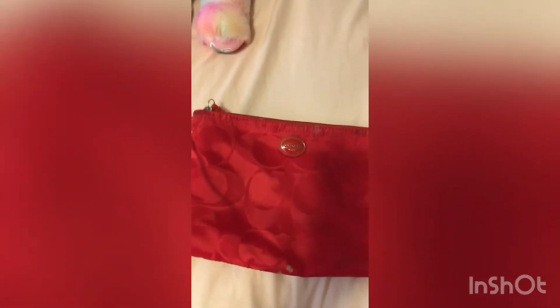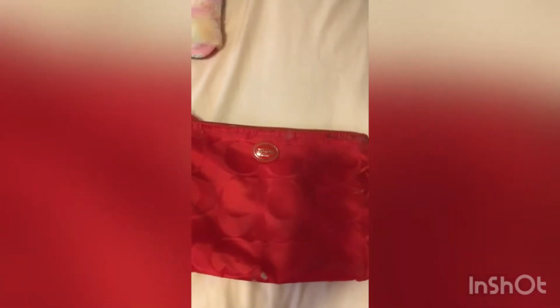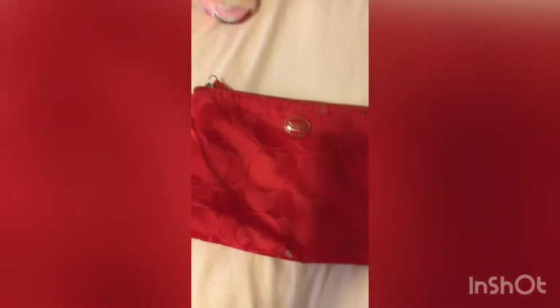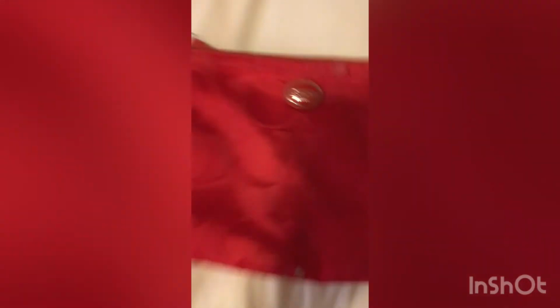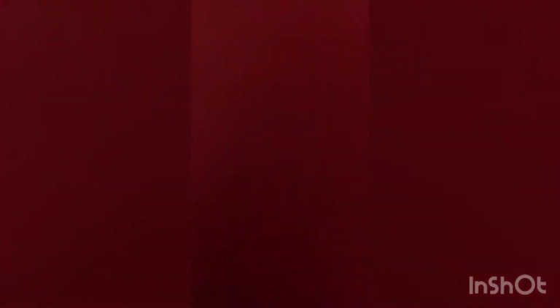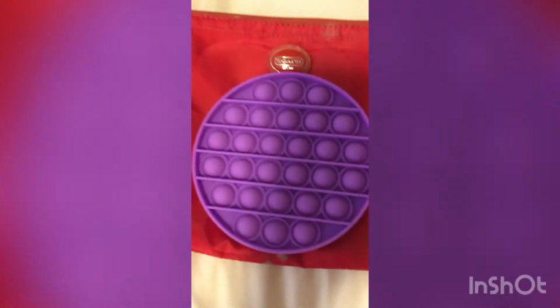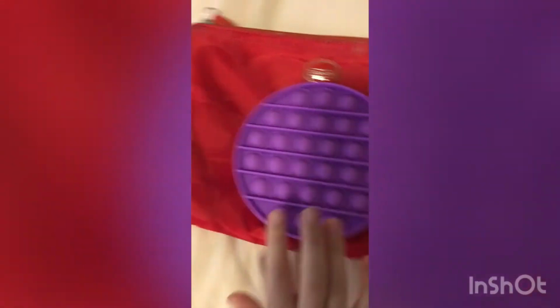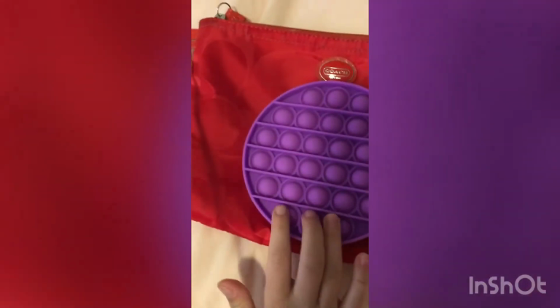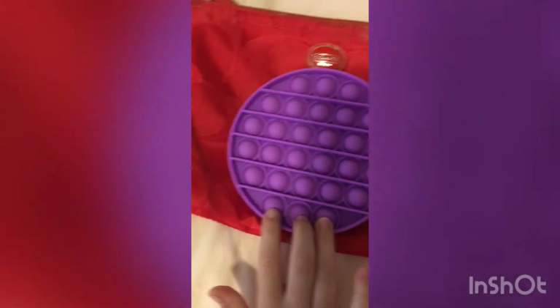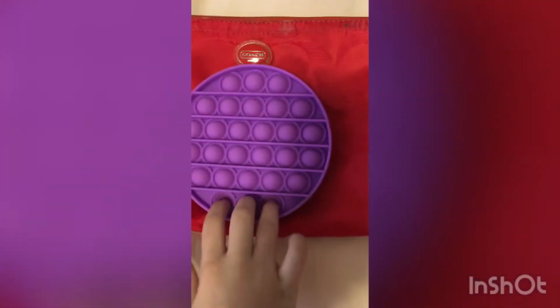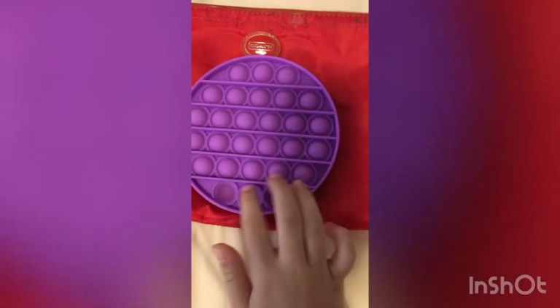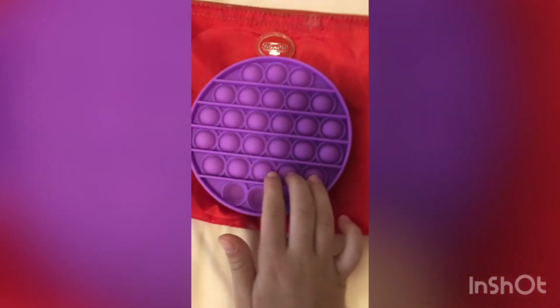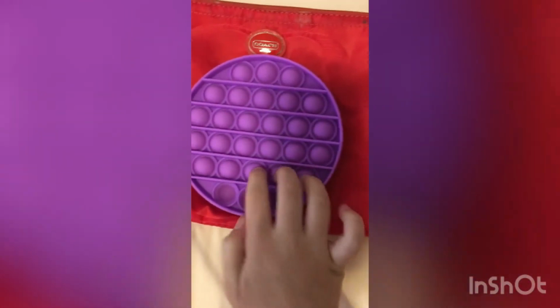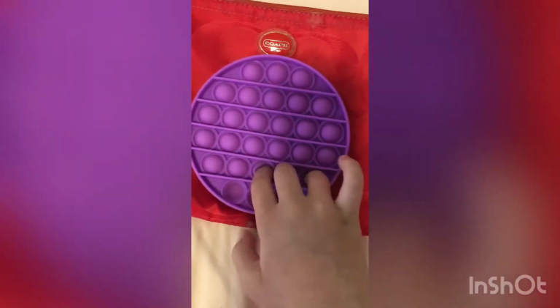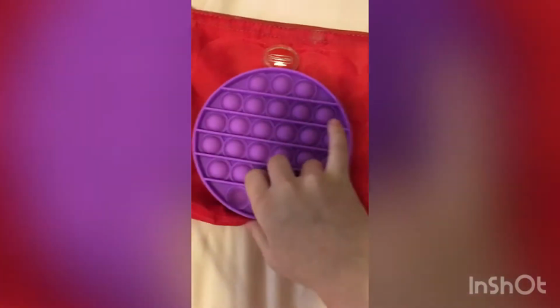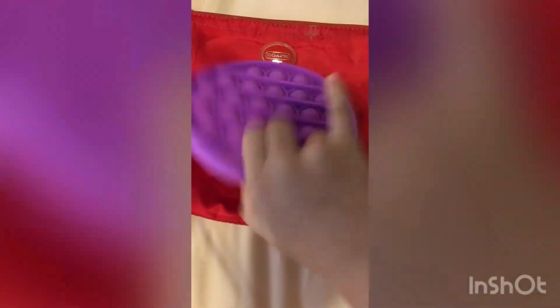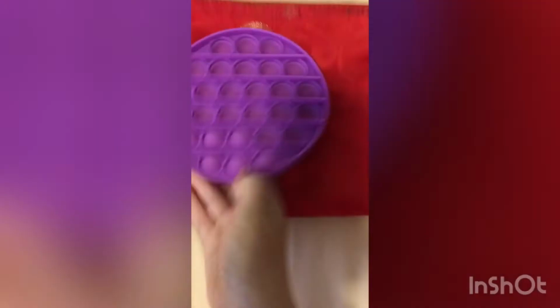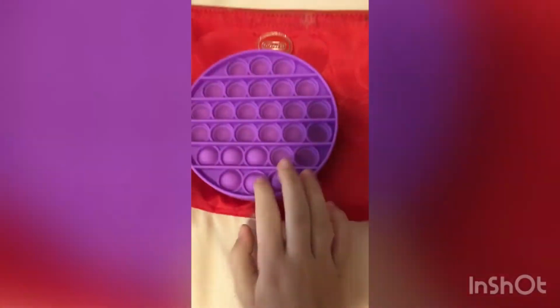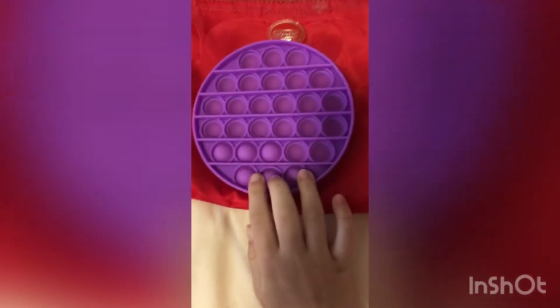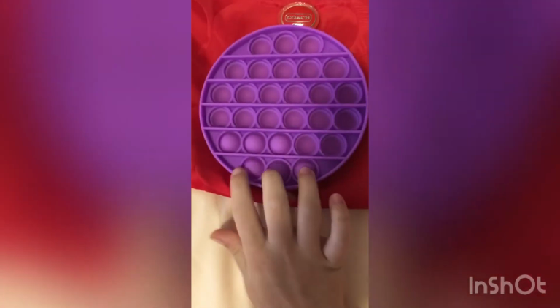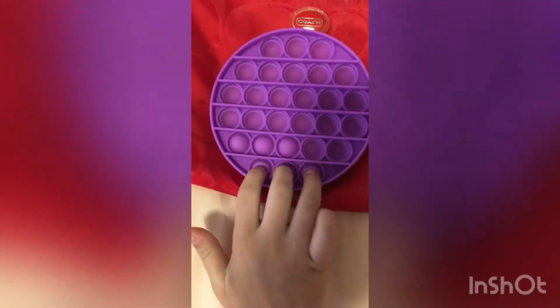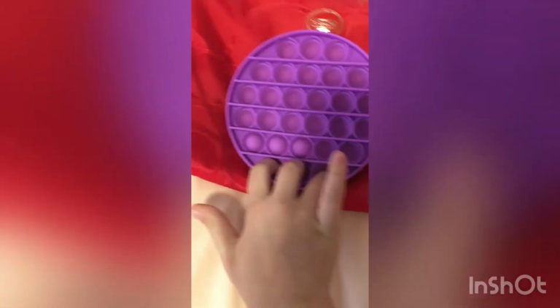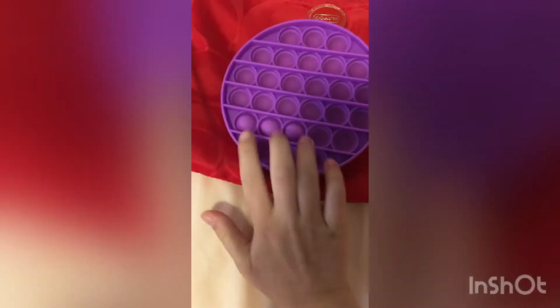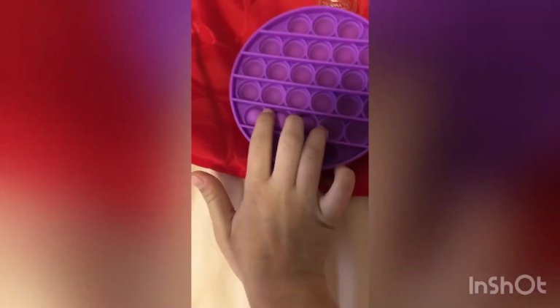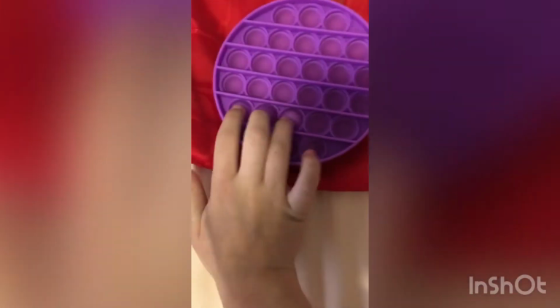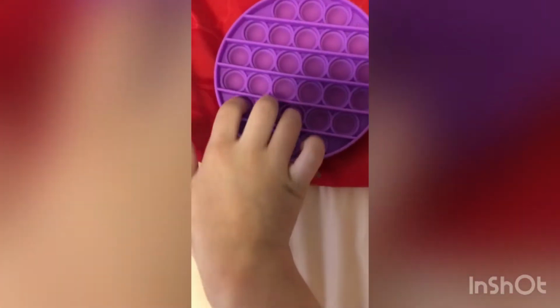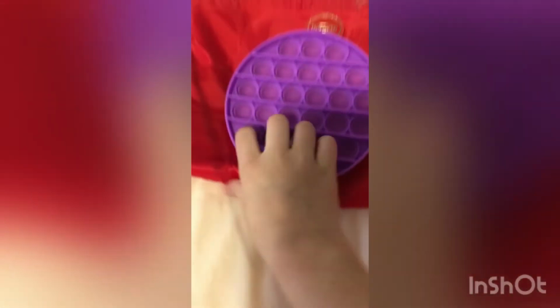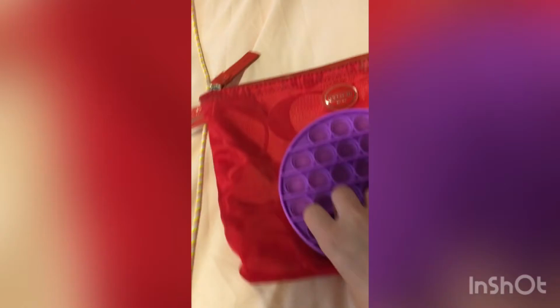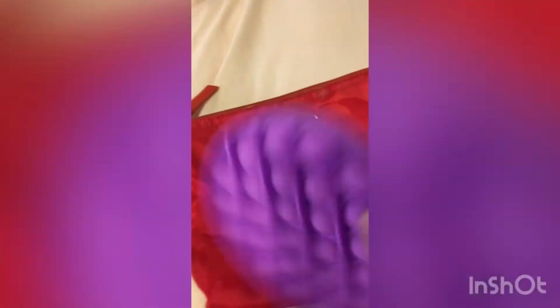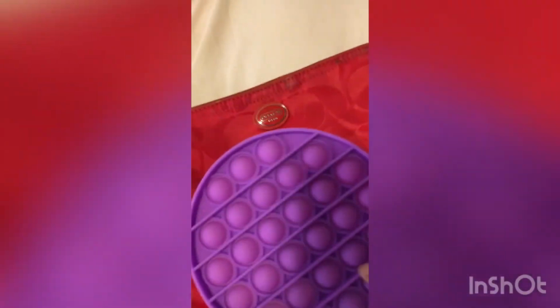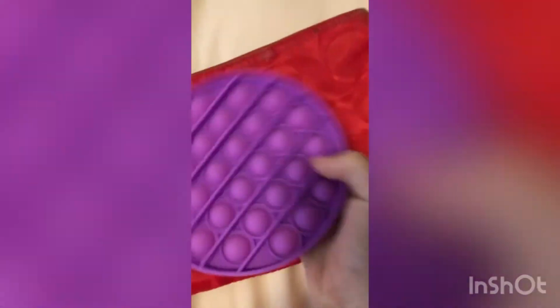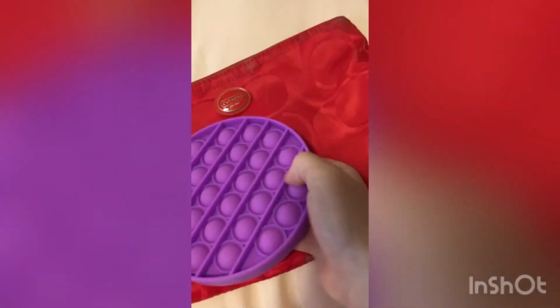Let's see what the first fidget is. I picked this poppet because it's not too big and it can fit in my bag. Plus it's new, so I want to bring it.